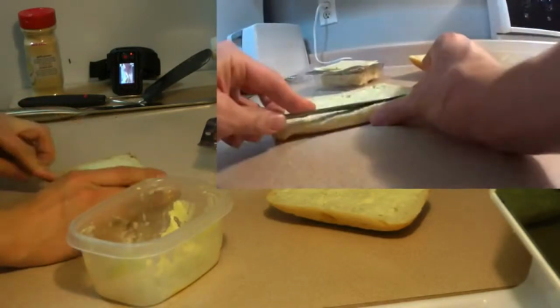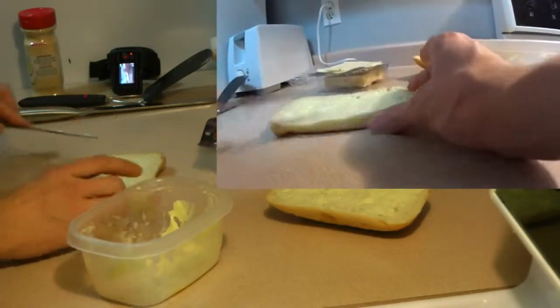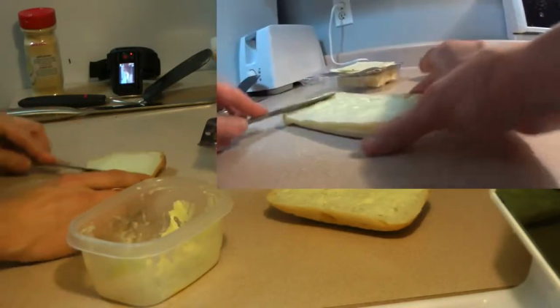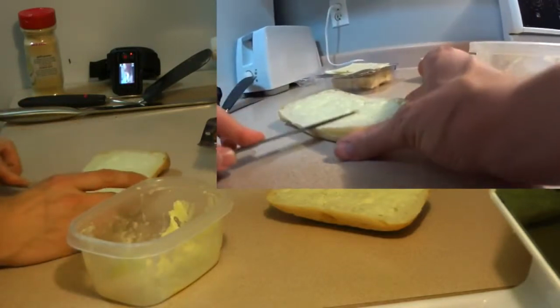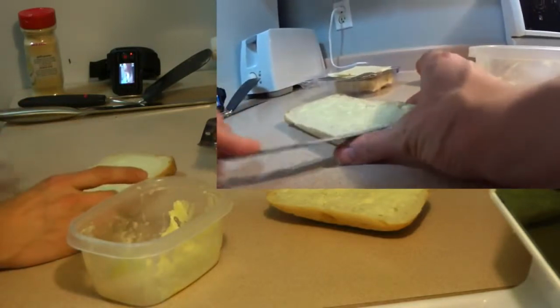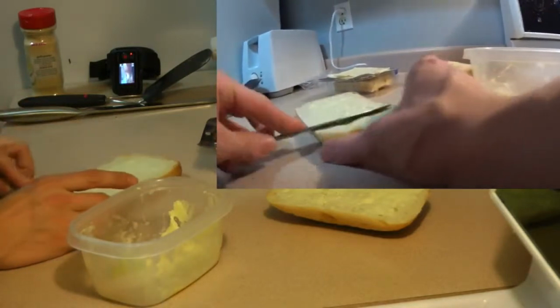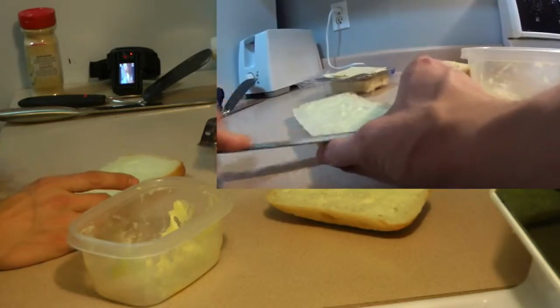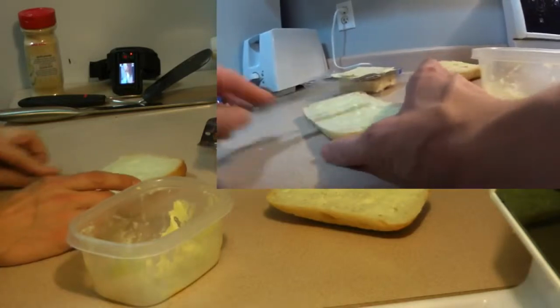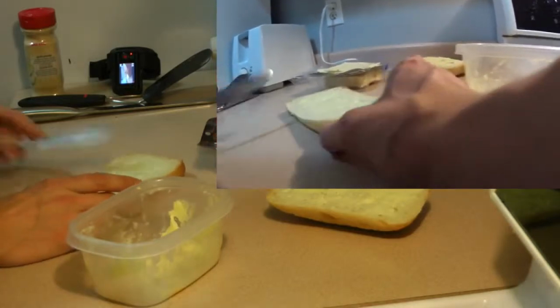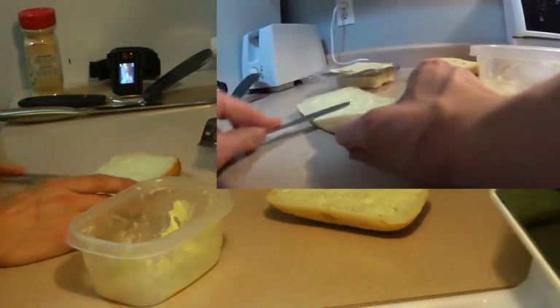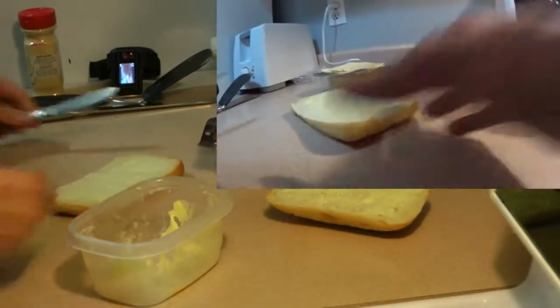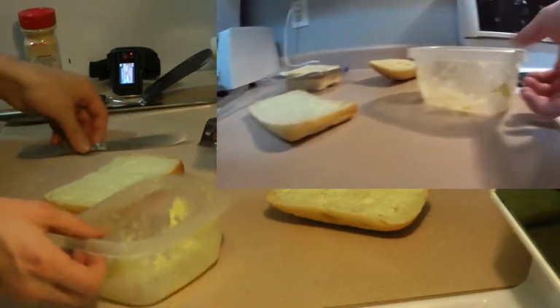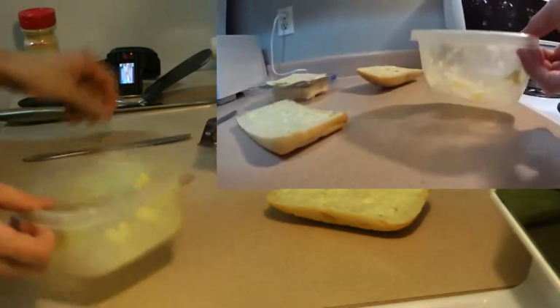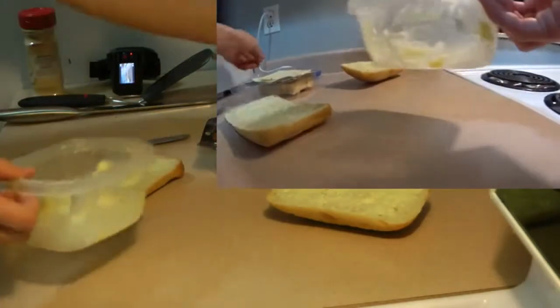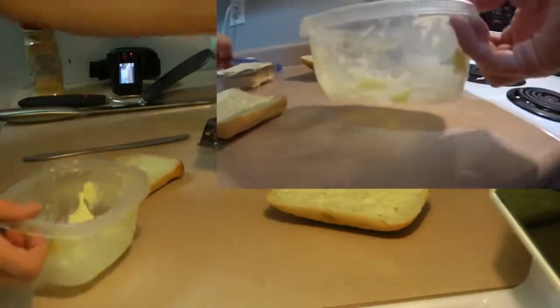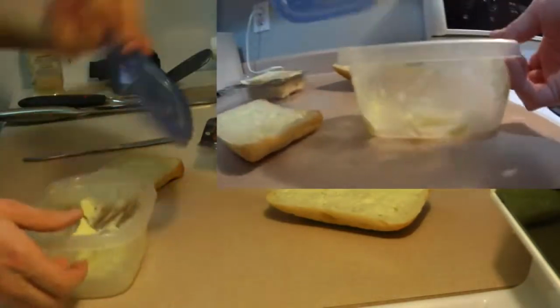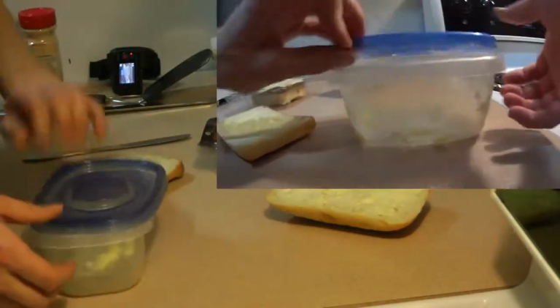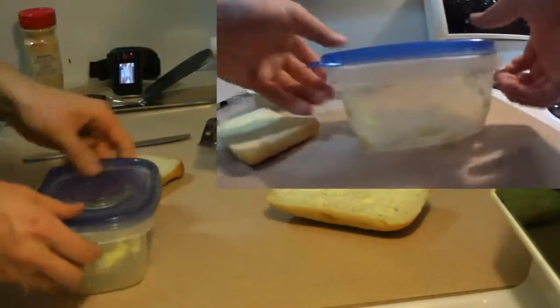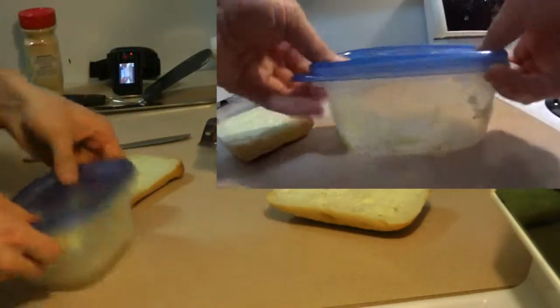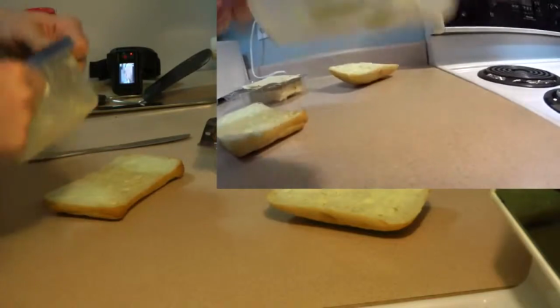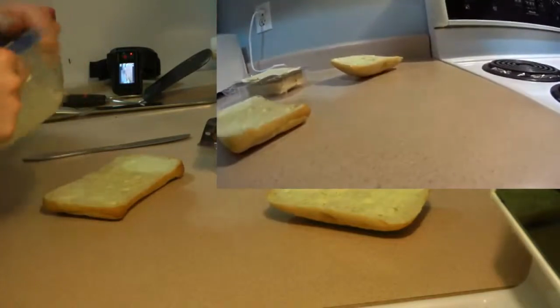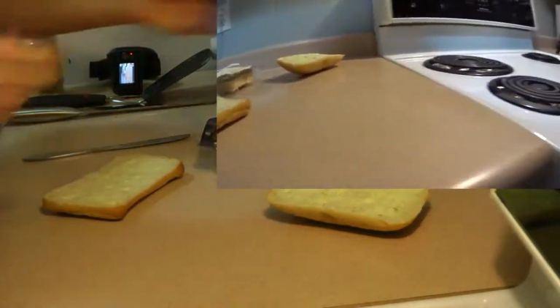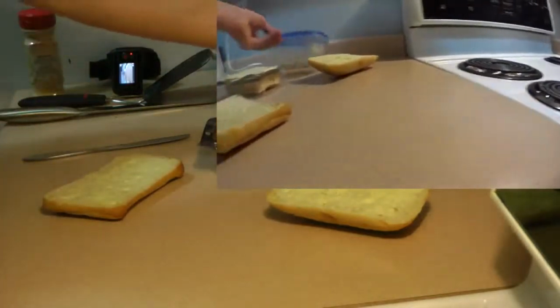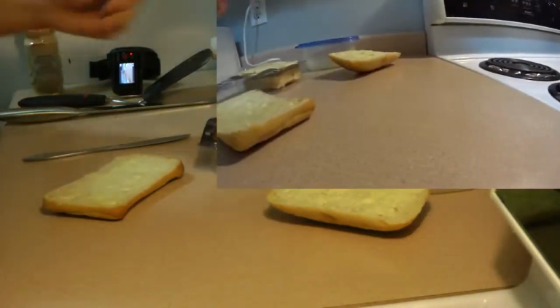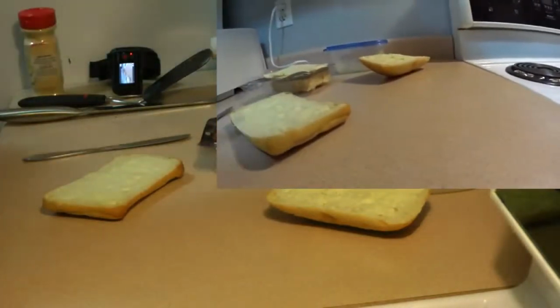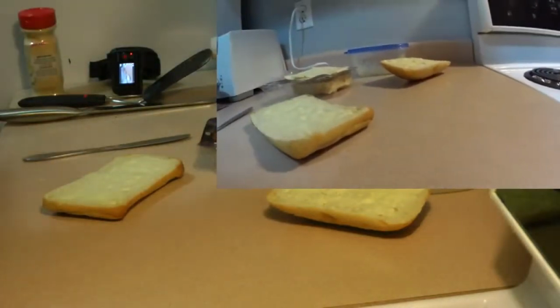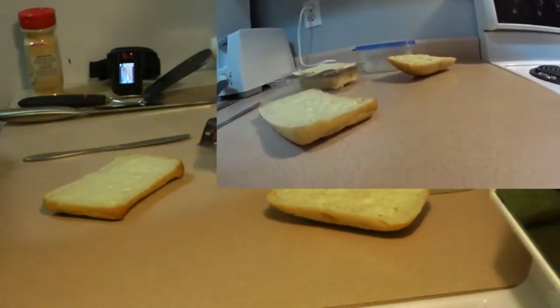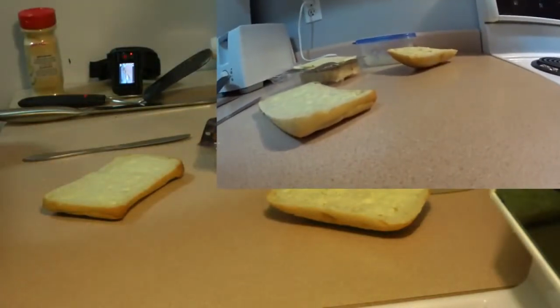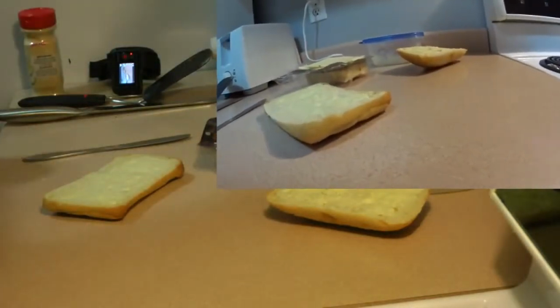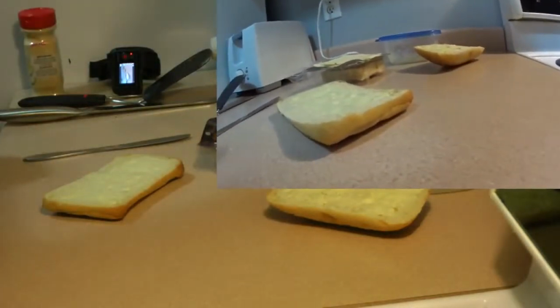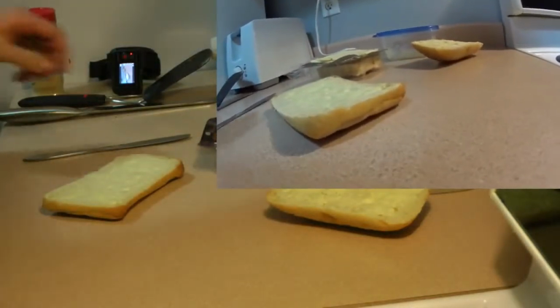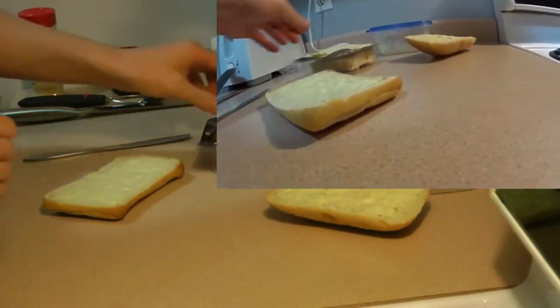You can get your ciabatta bread or bun at any grocery store, except for Food Land because apparently they don't have it.